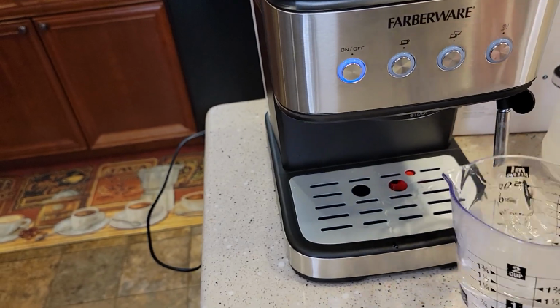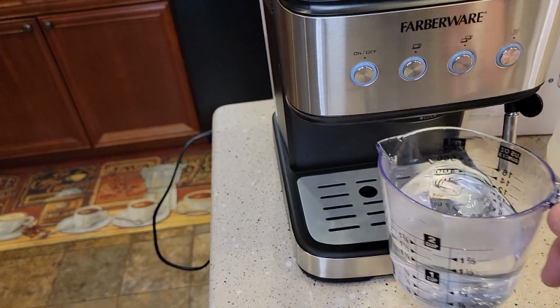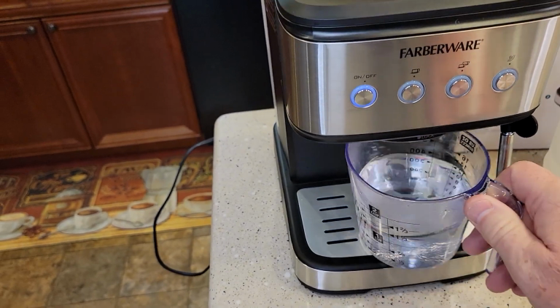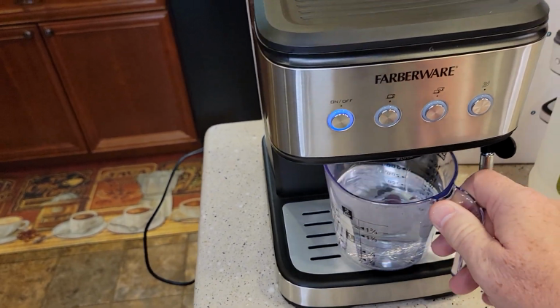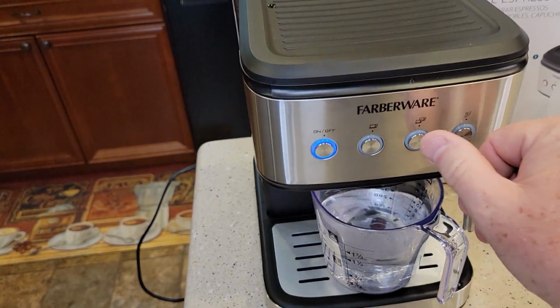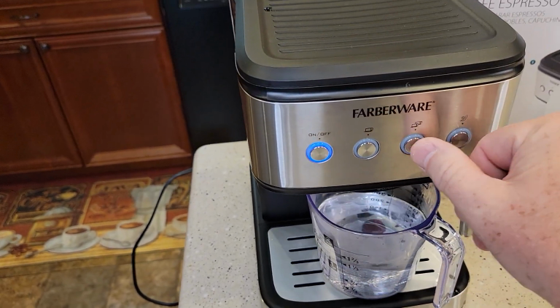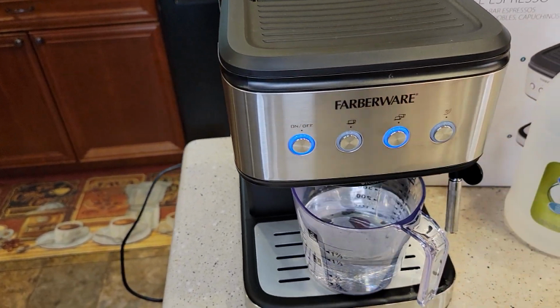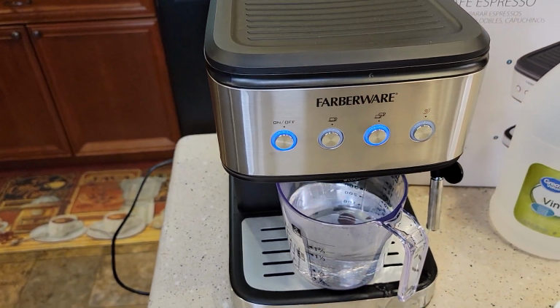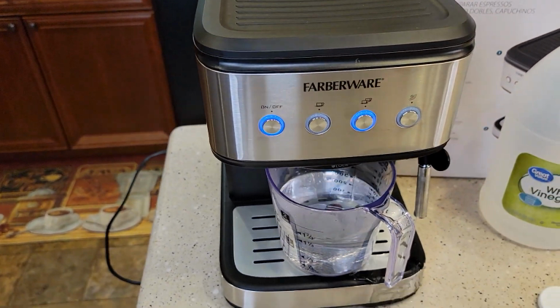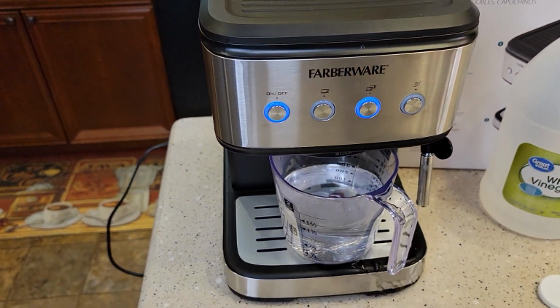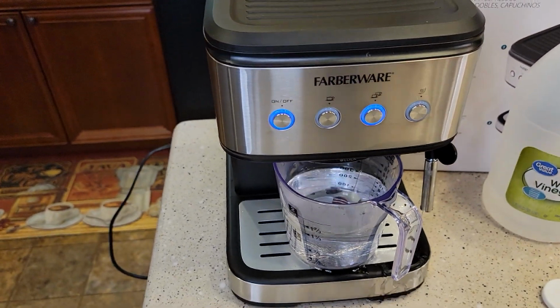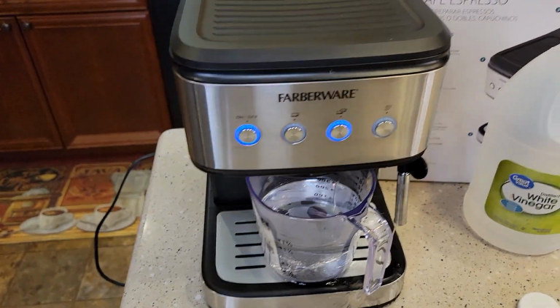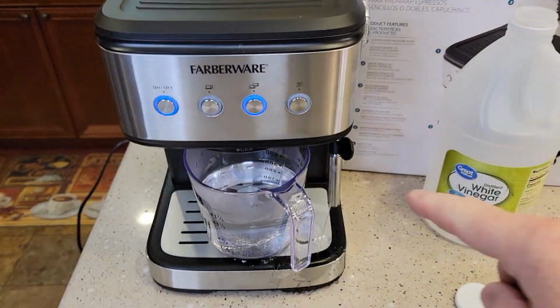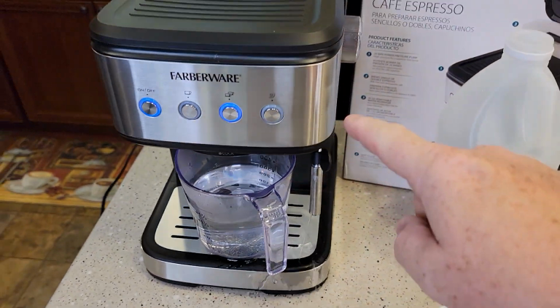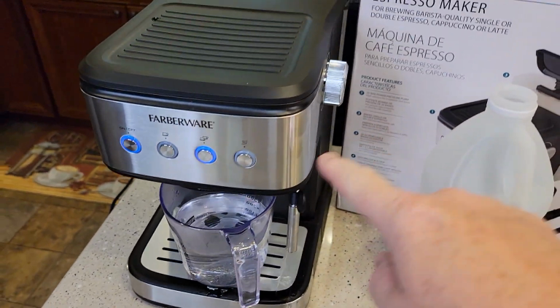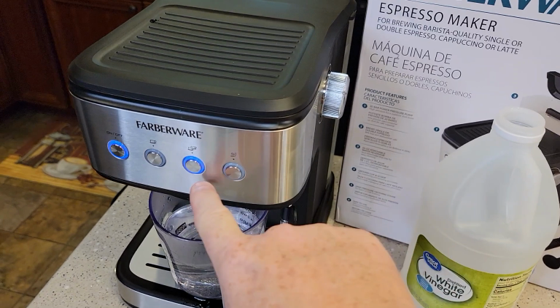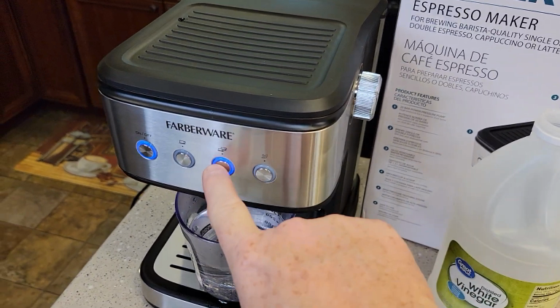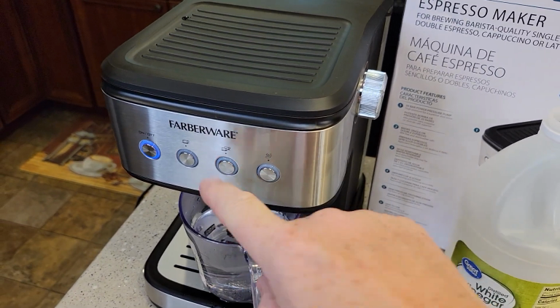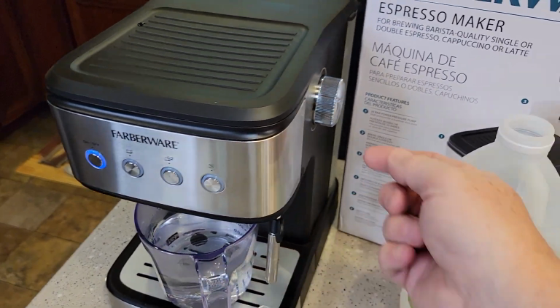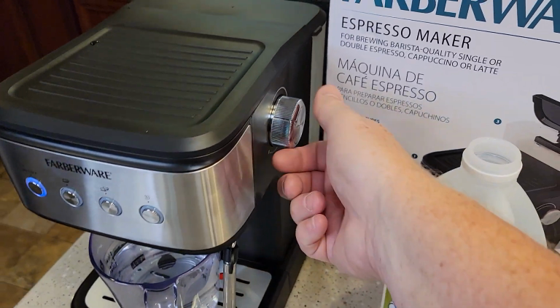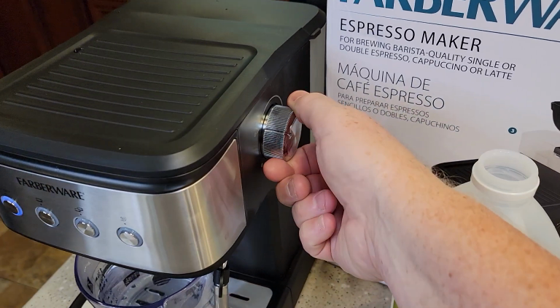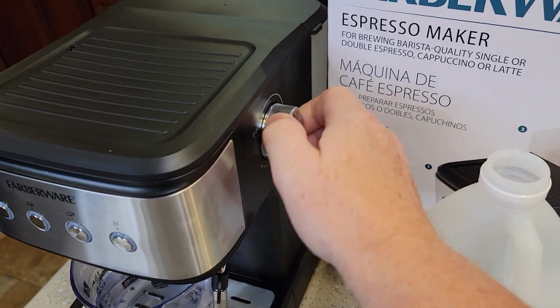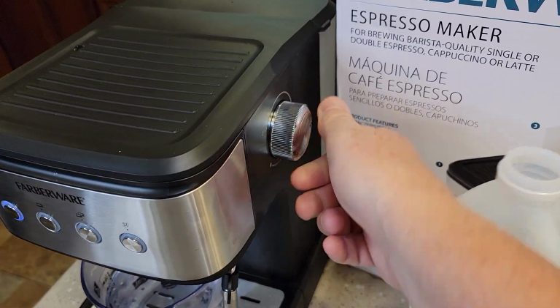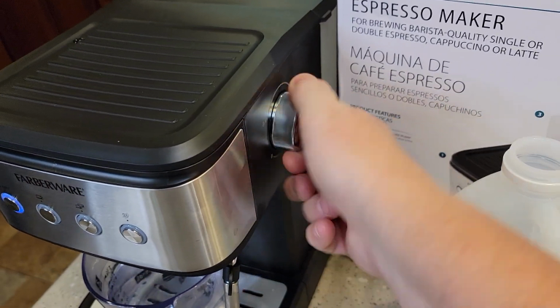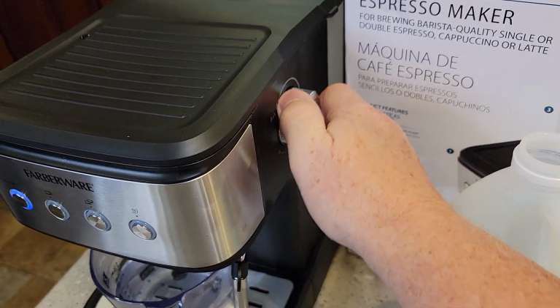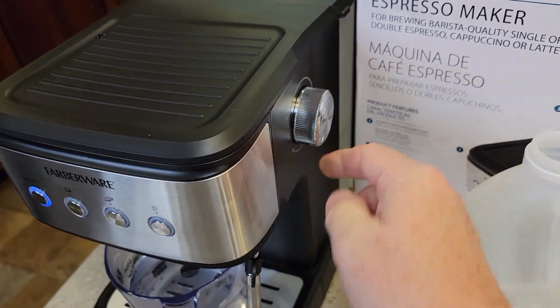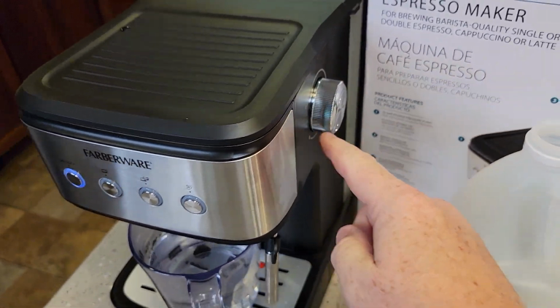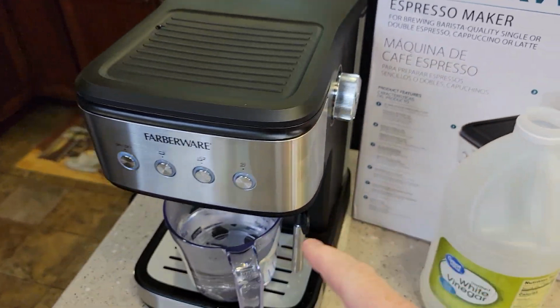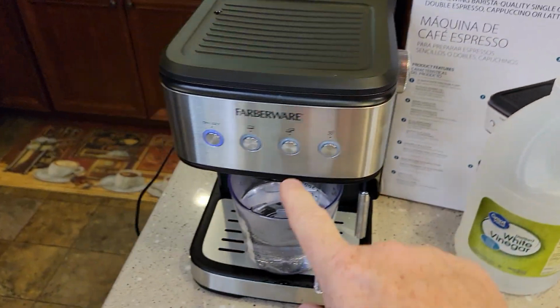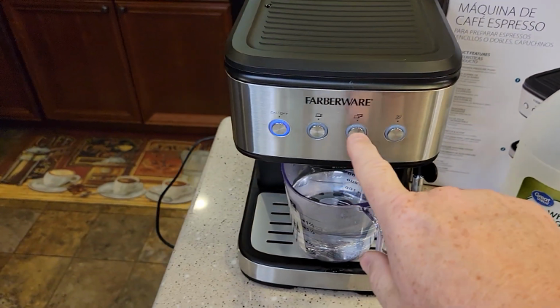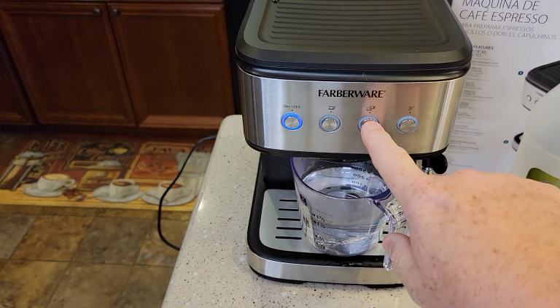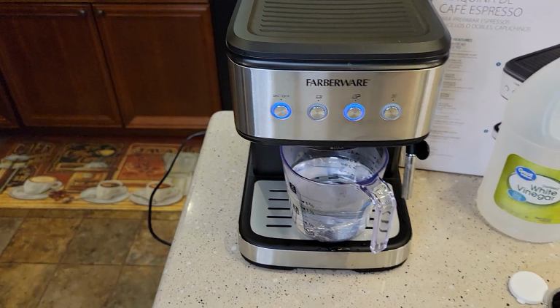Bring it over here, hit the double button. Oops — I forgot to move this to the off position. Move that to off first, then hit the double button.